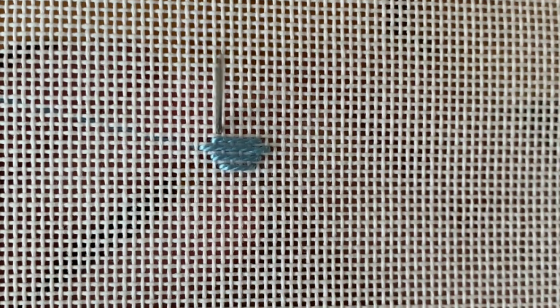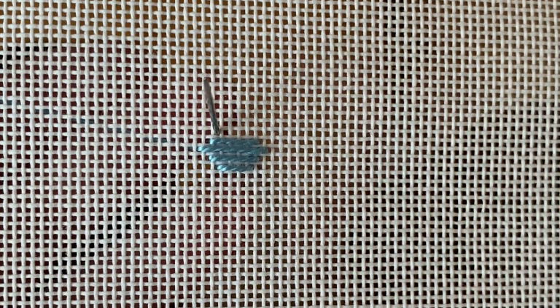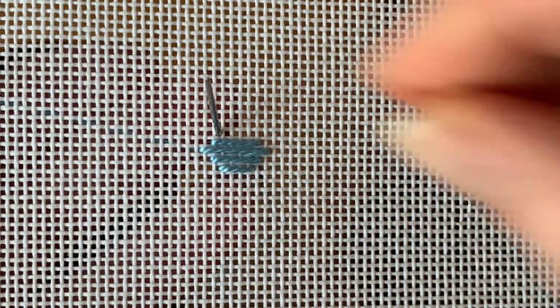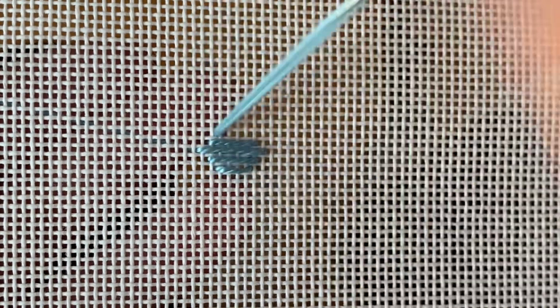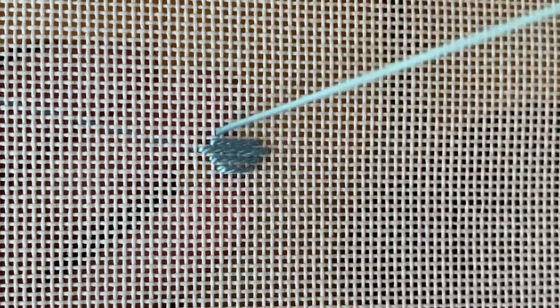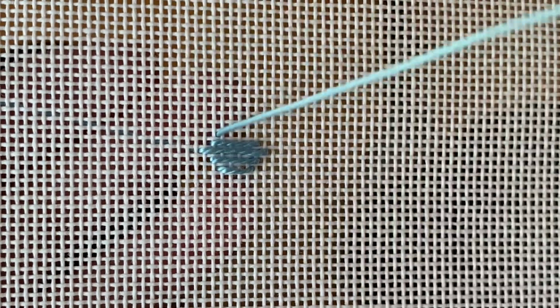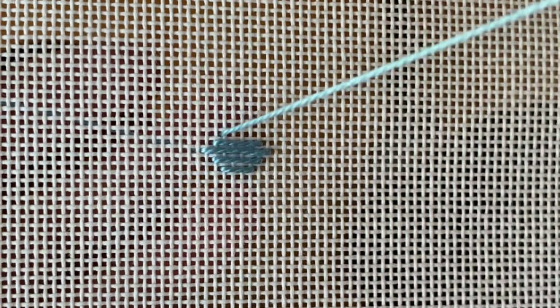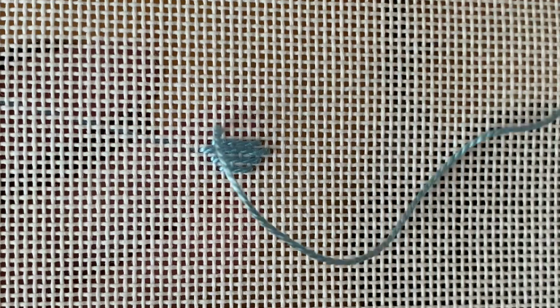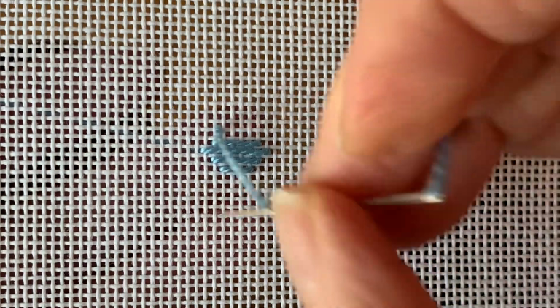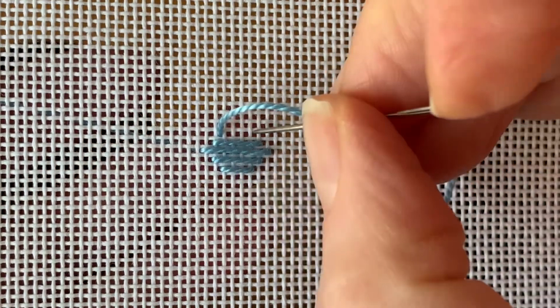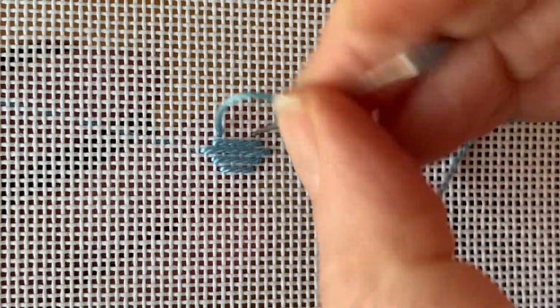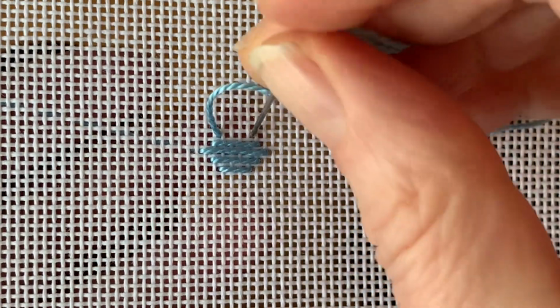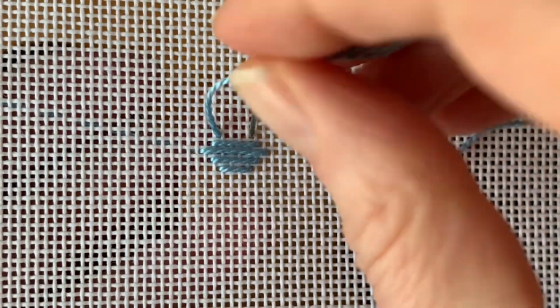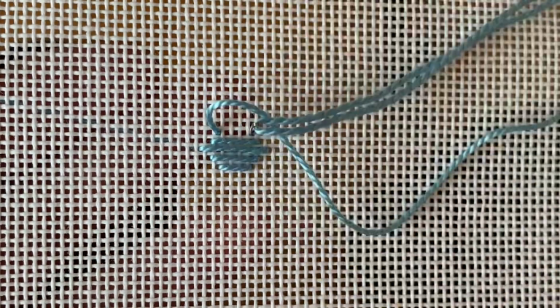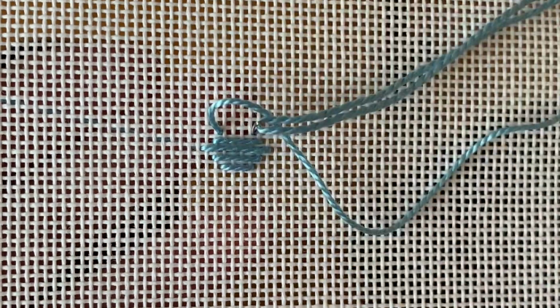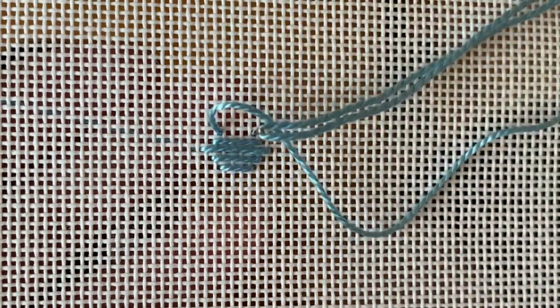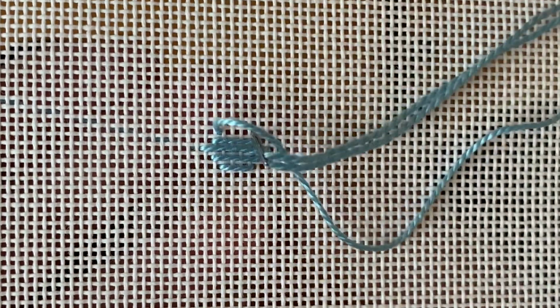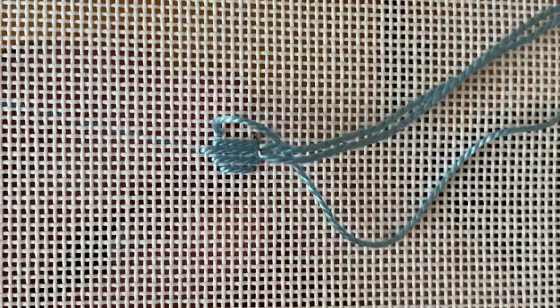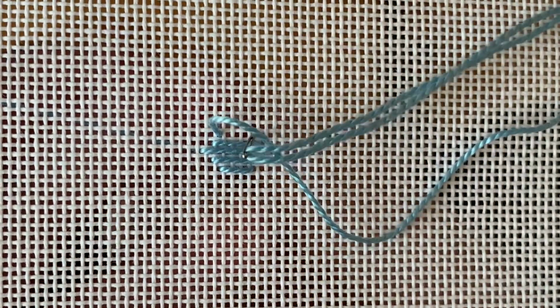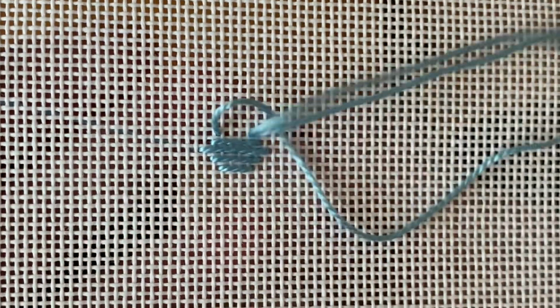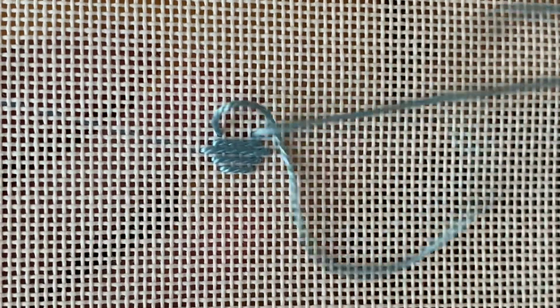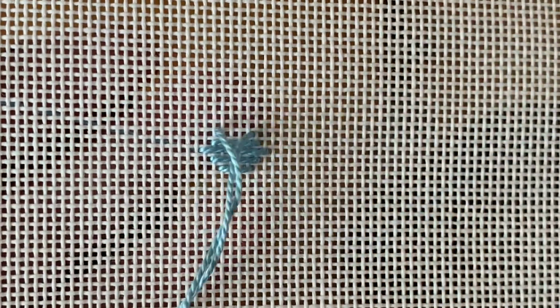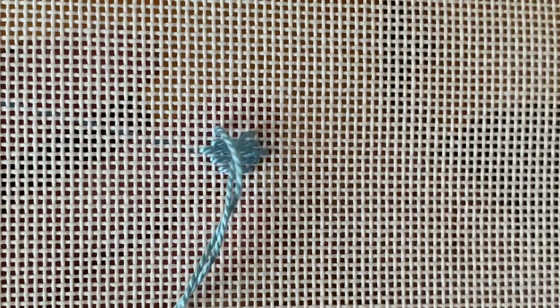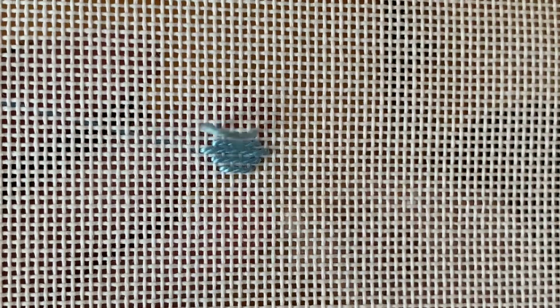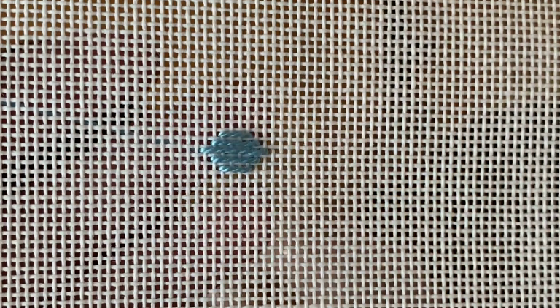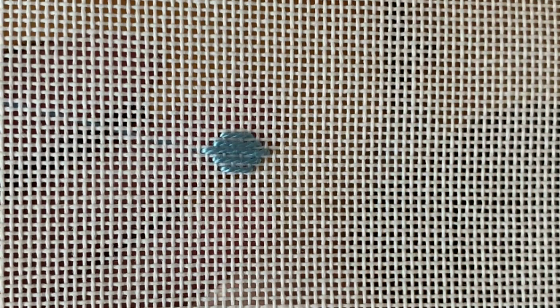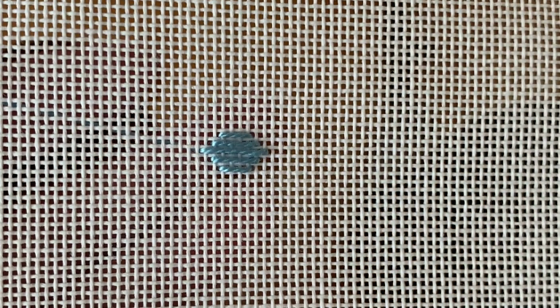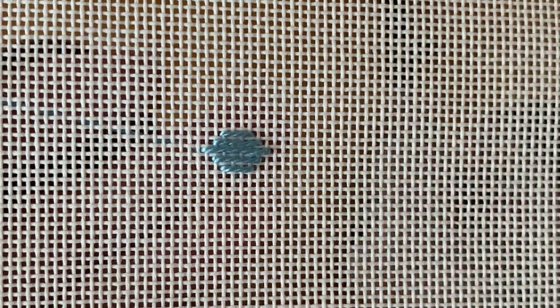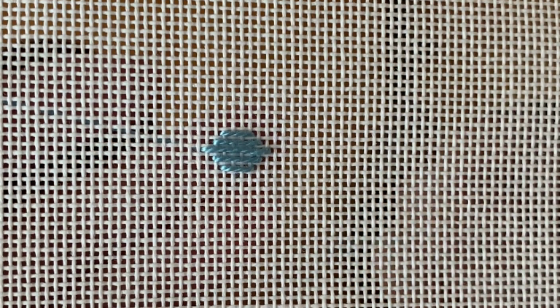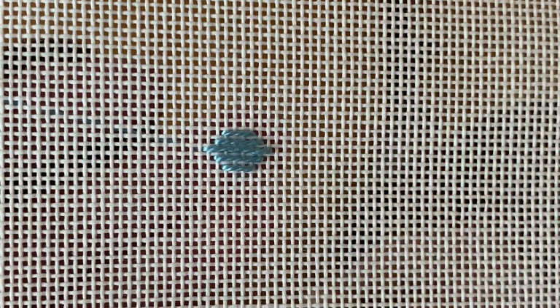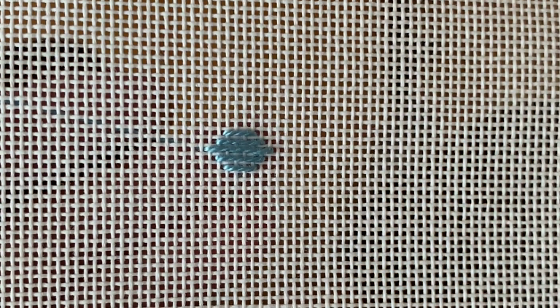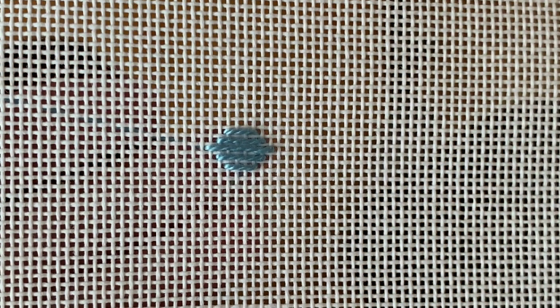Up at 9 and down at 10, and we want all of these stitches to be taut but not really tight, because we're going to bring them together.